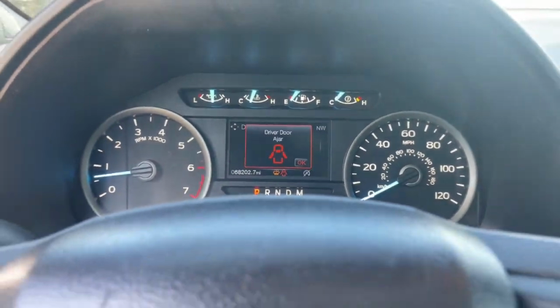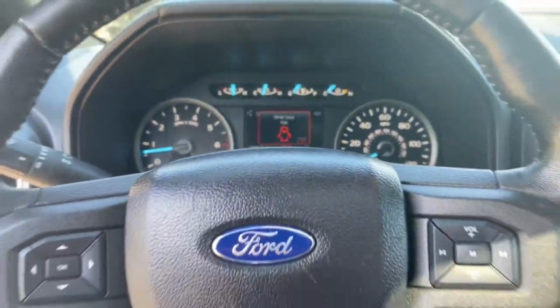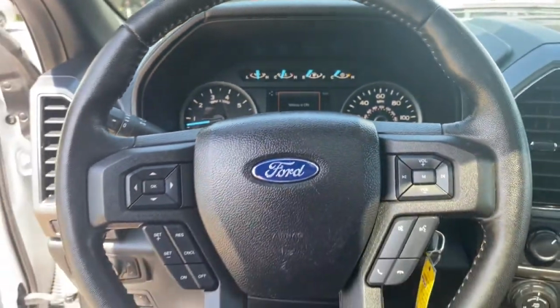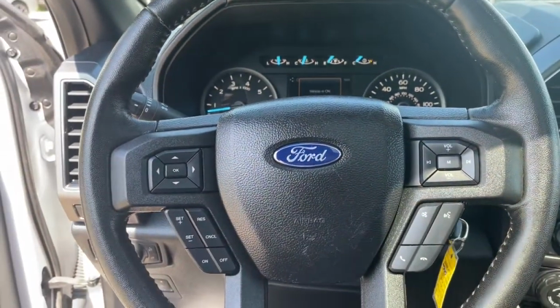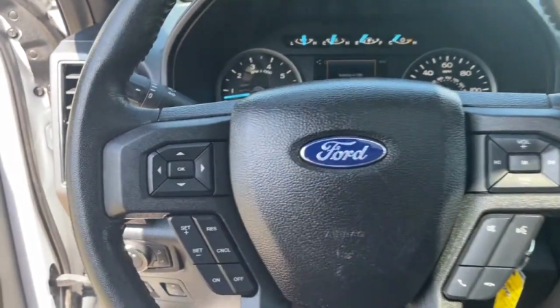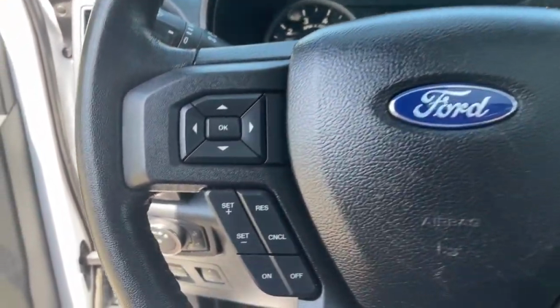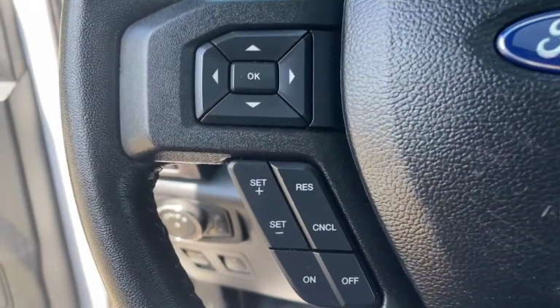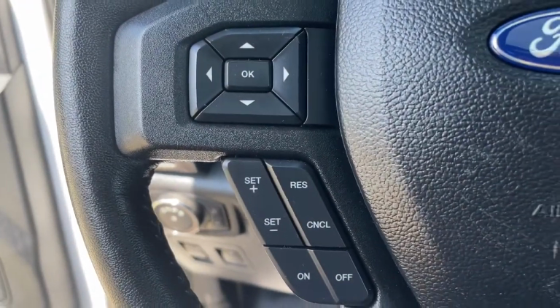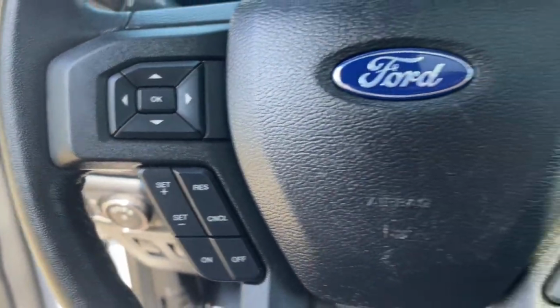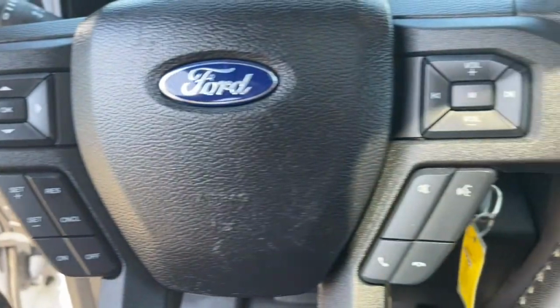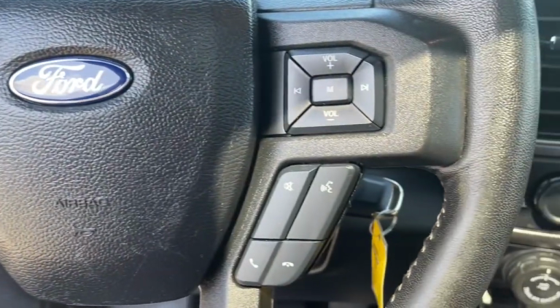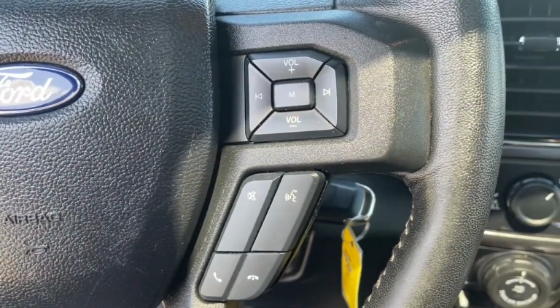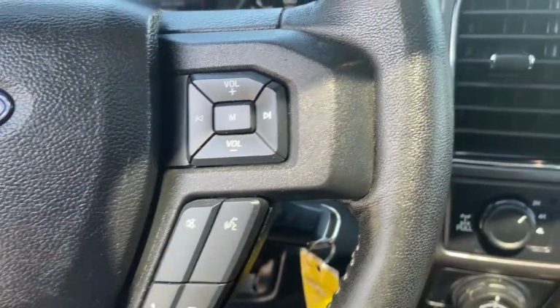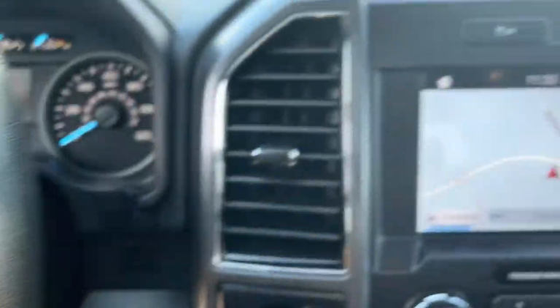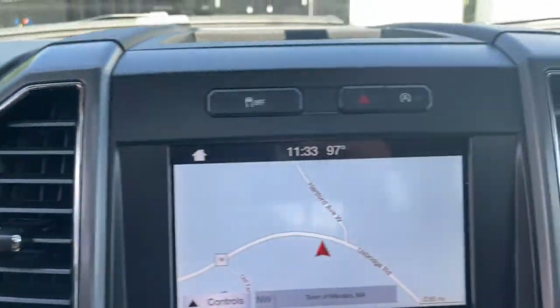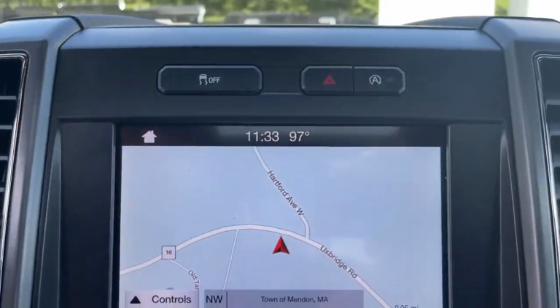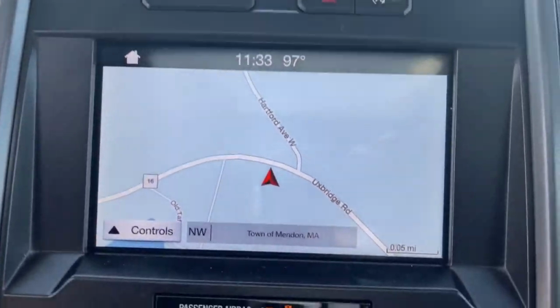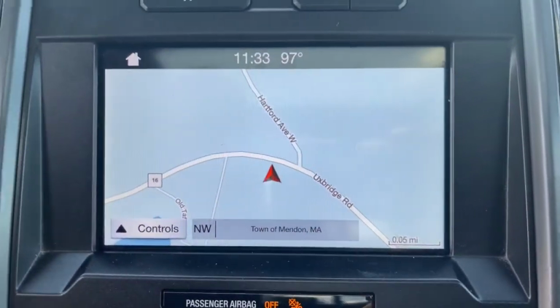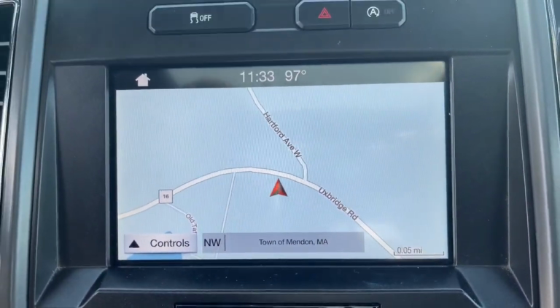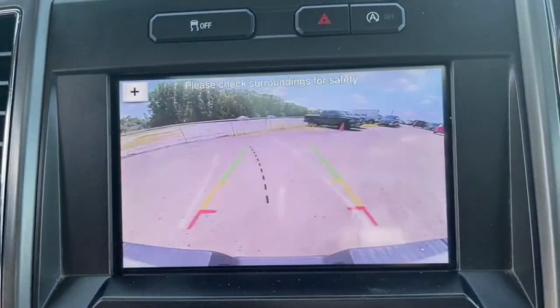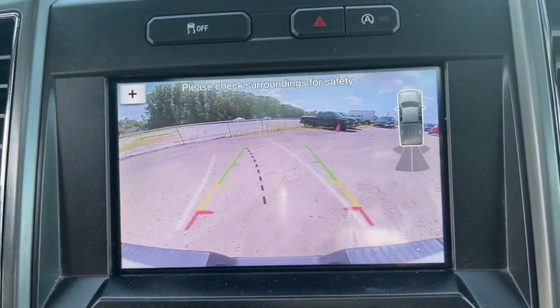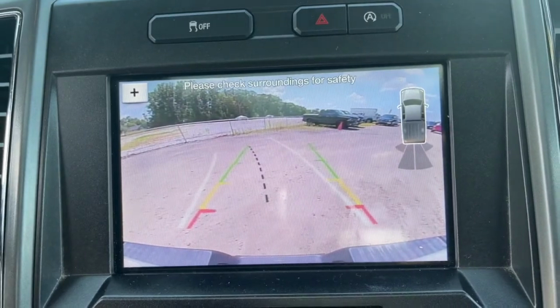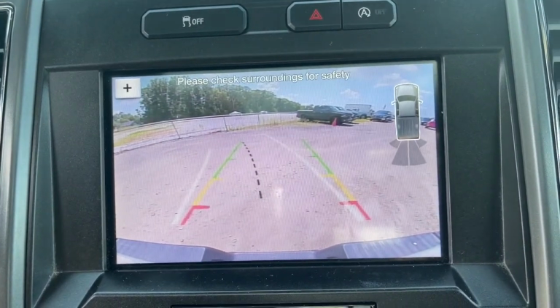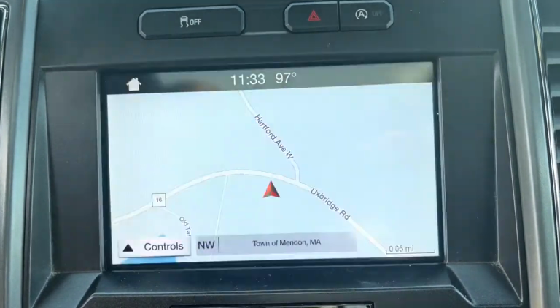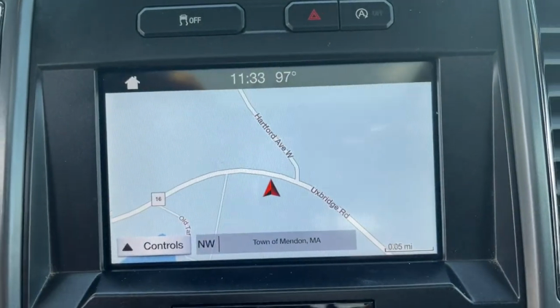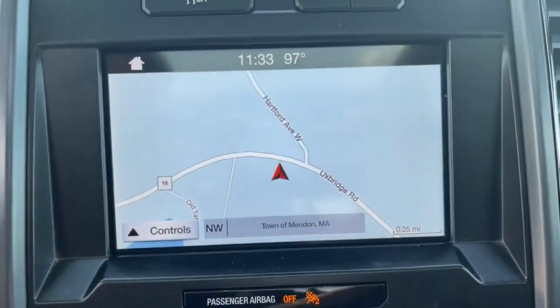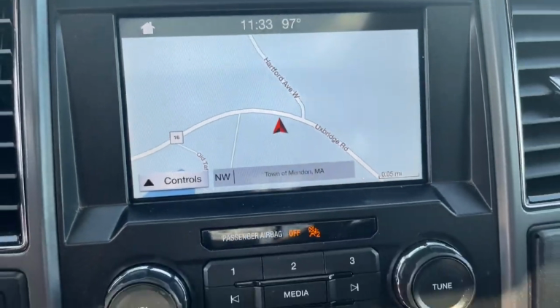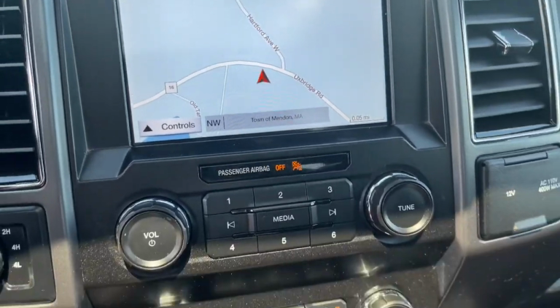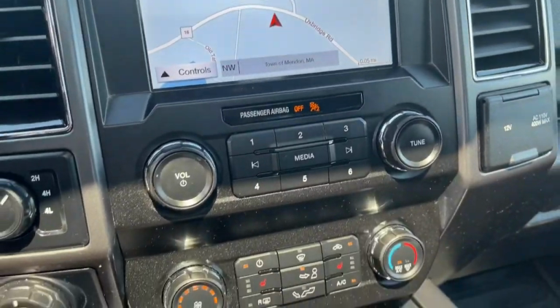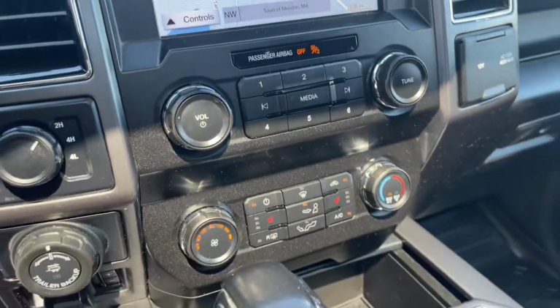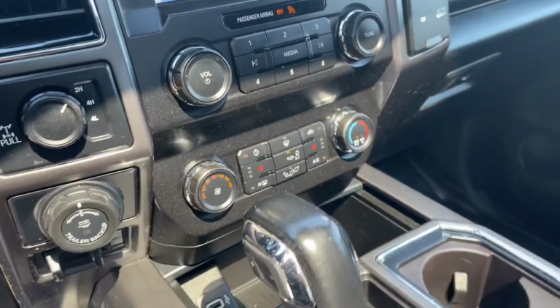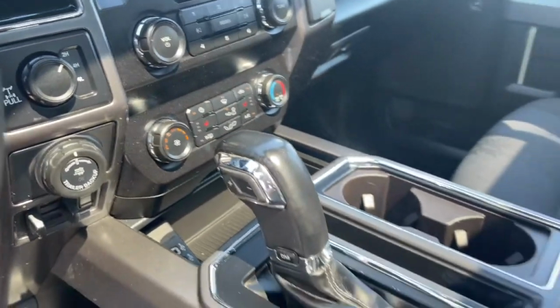Sun/moonroof, keyless entry, navigation system, remote engine start, fog lamps, electronic stability control, trailer hitch, blind spot monitor, aluminum wheels, power driver's seat.